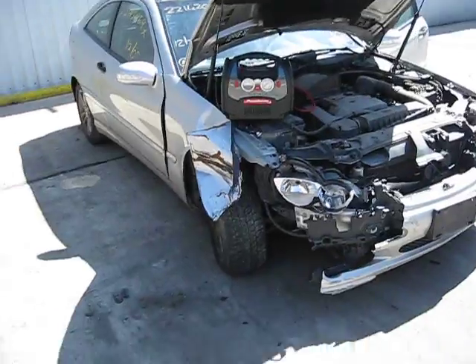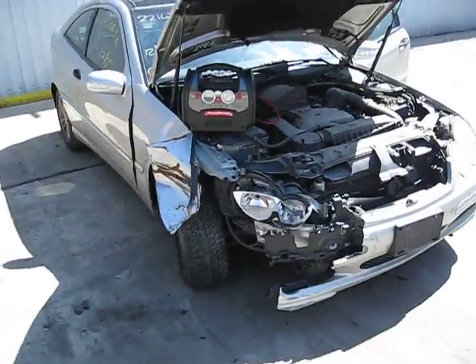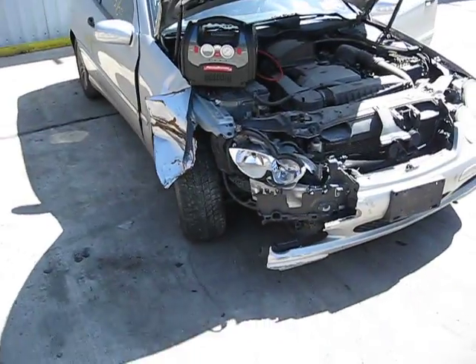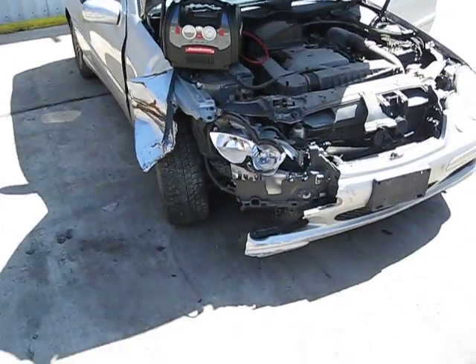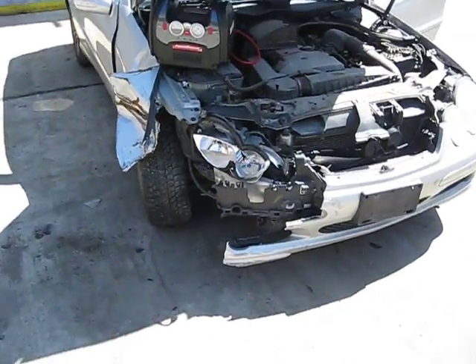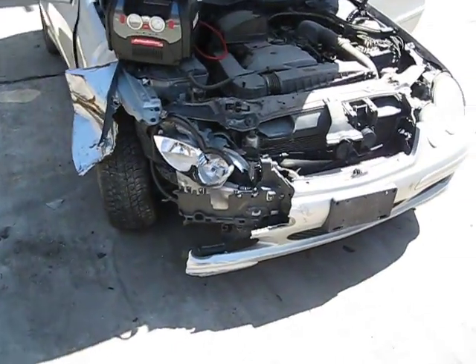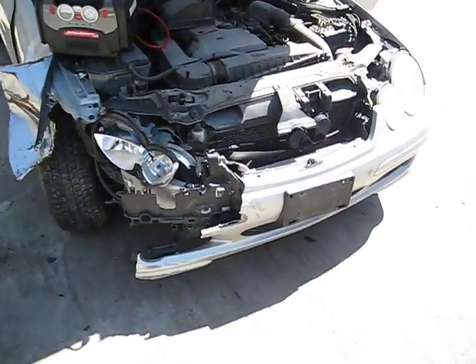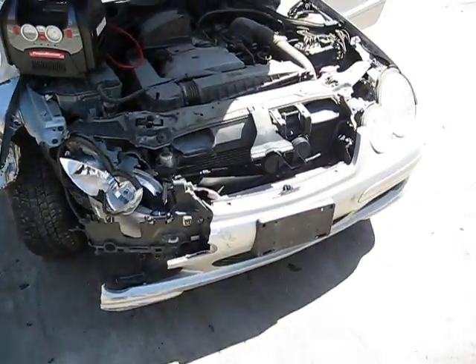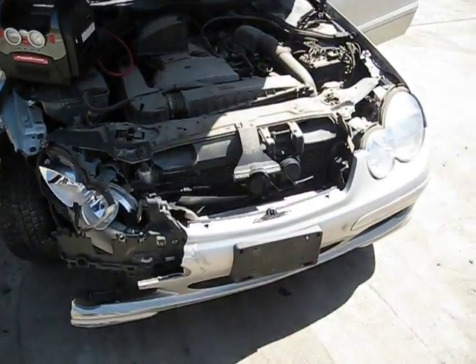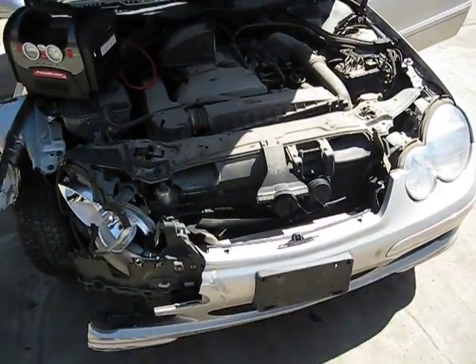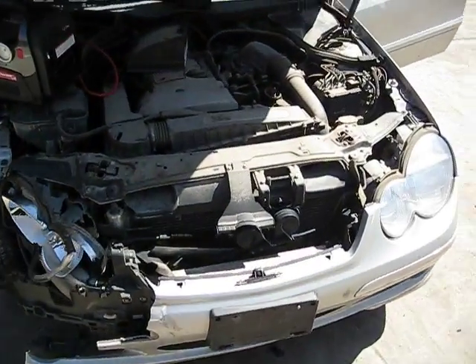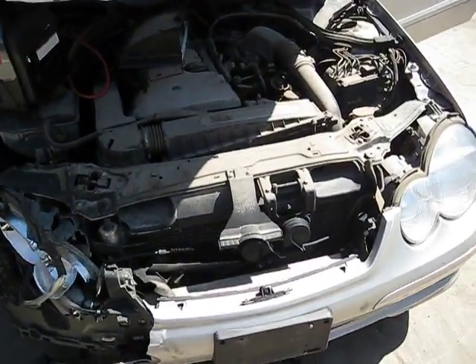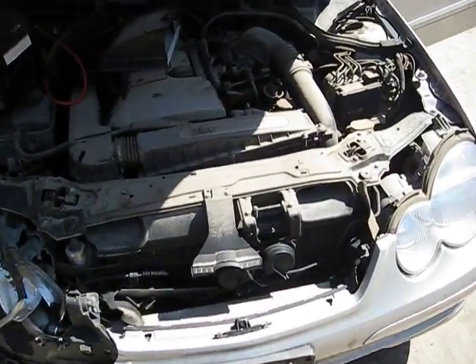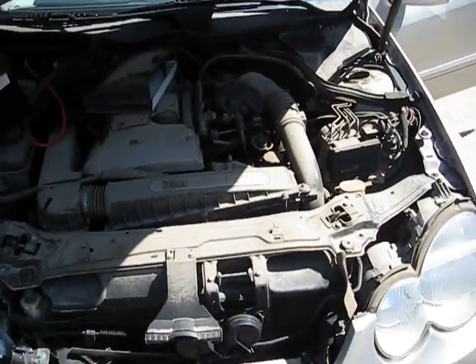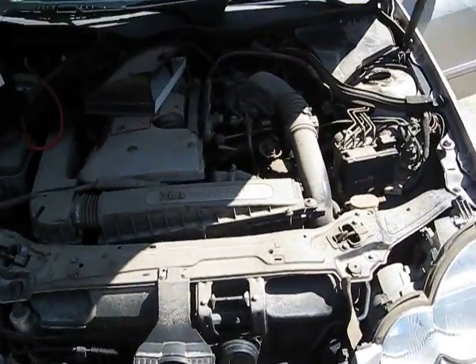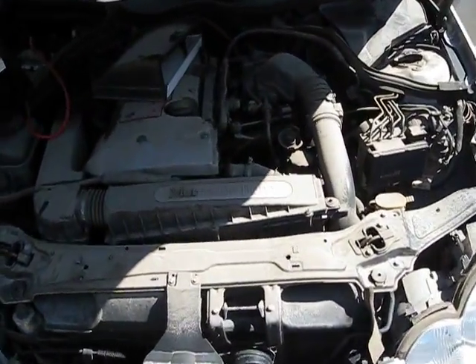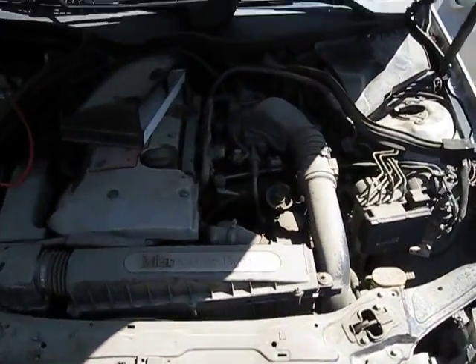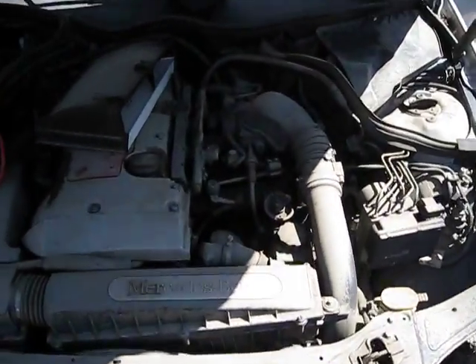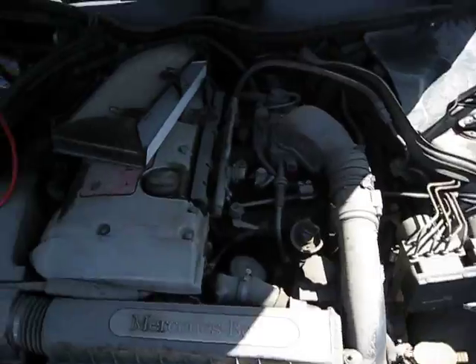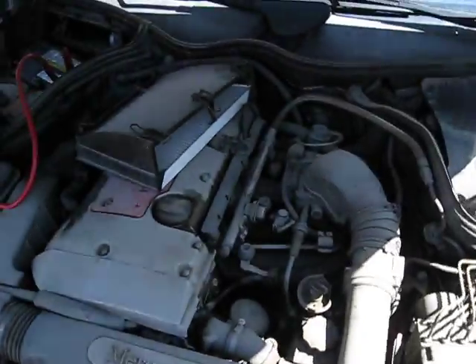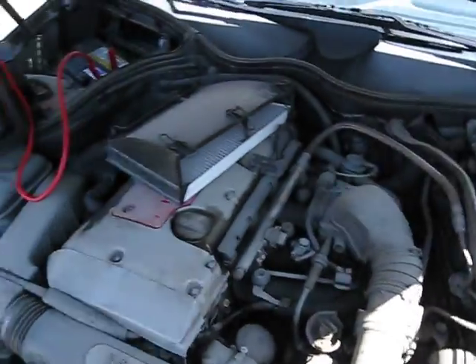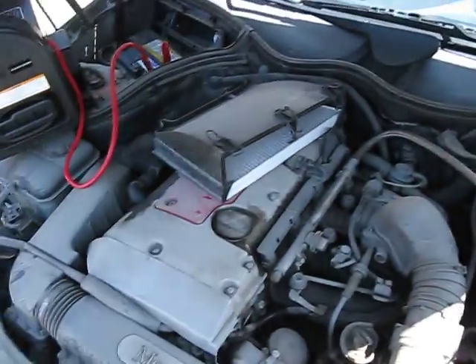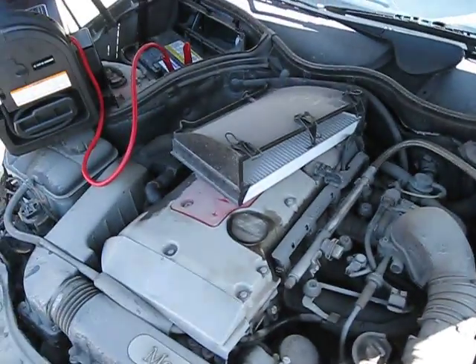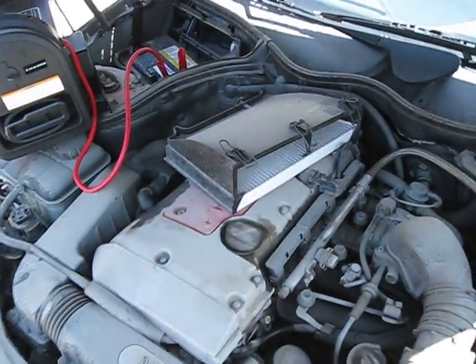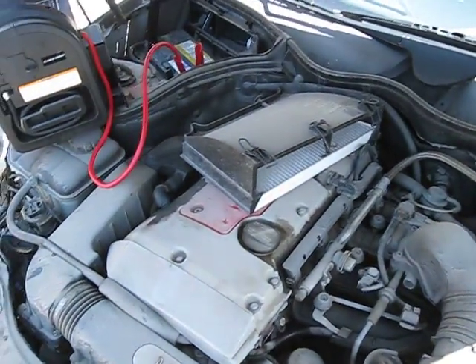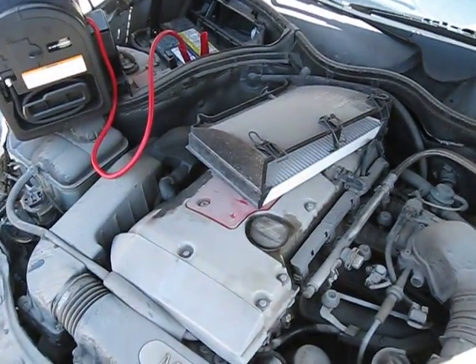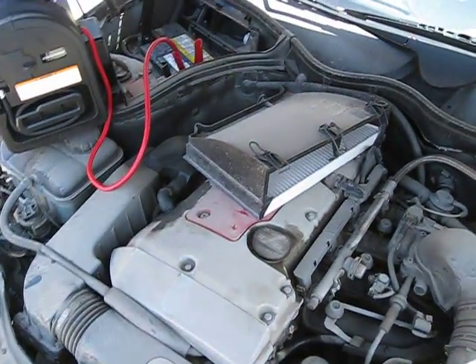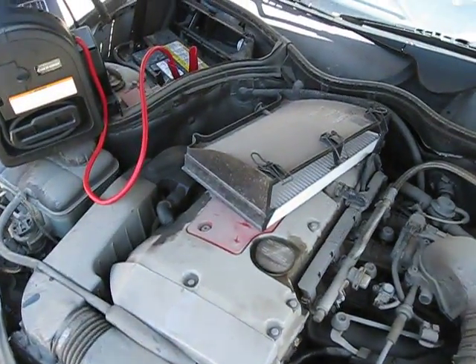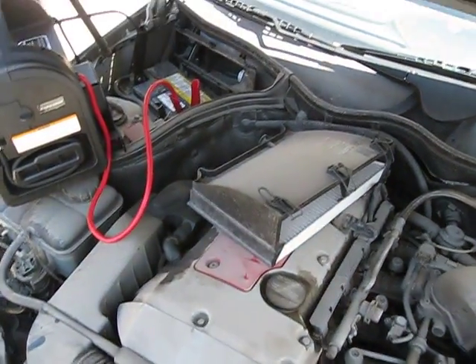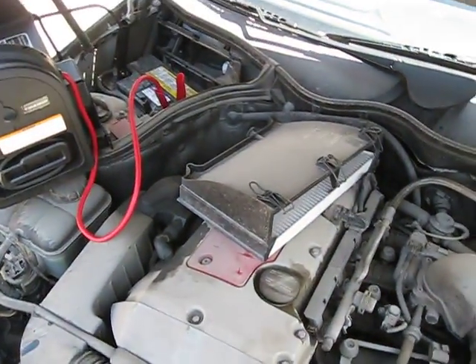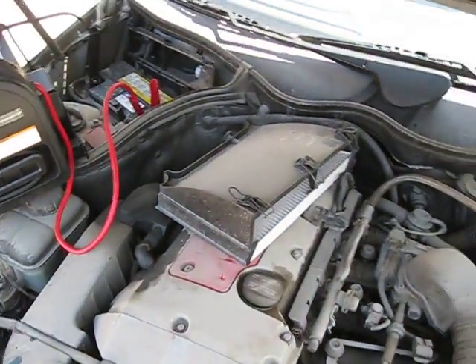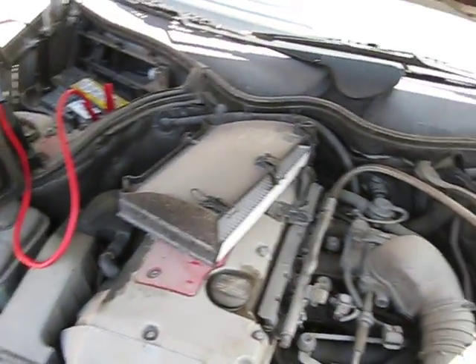Hello and welcome to Tom's Foreign Auto Parts video portion of our inventory. Here we have a 2002 Mercedes C230.